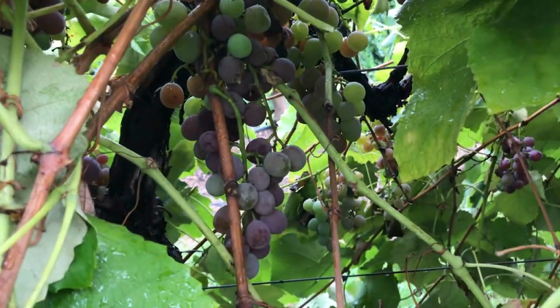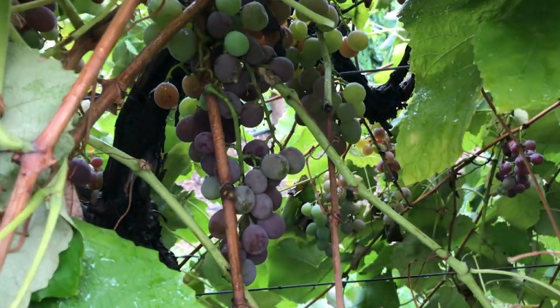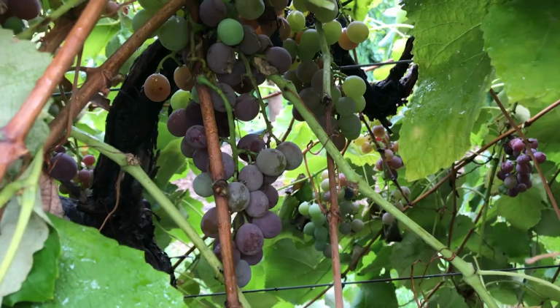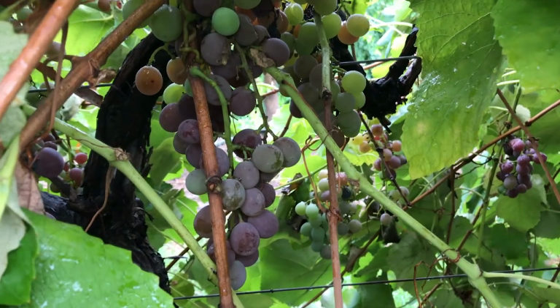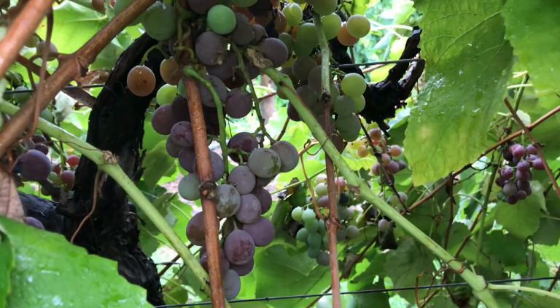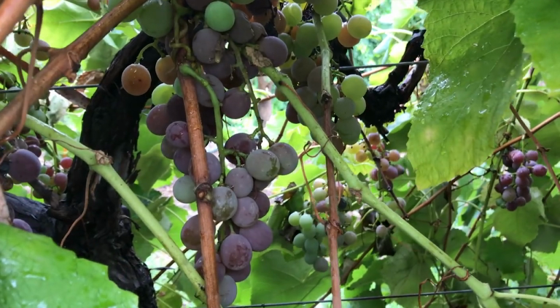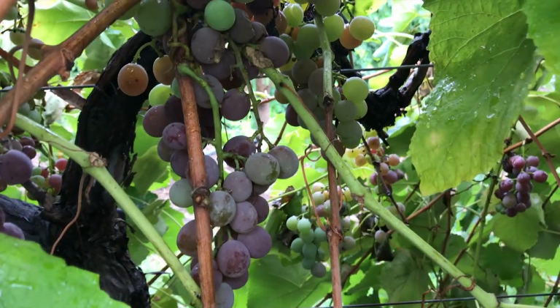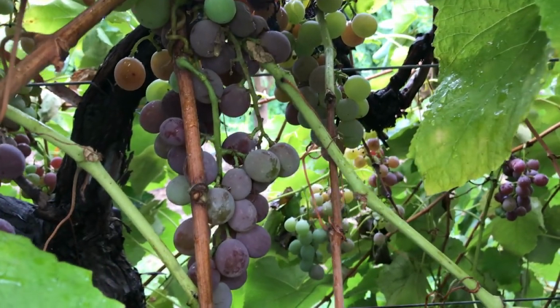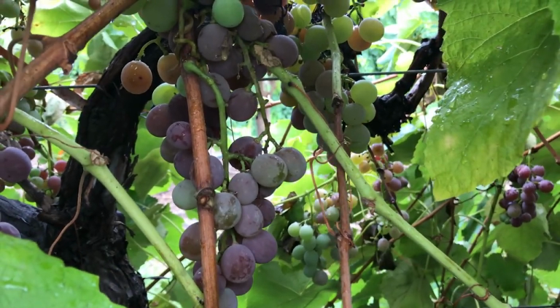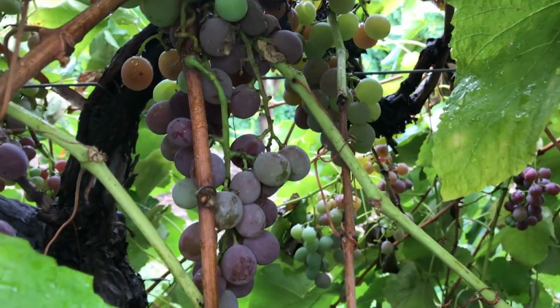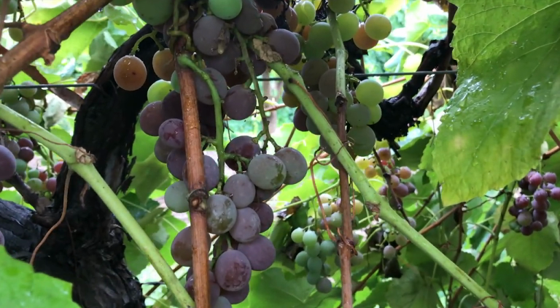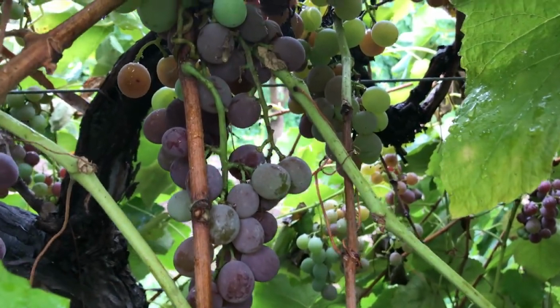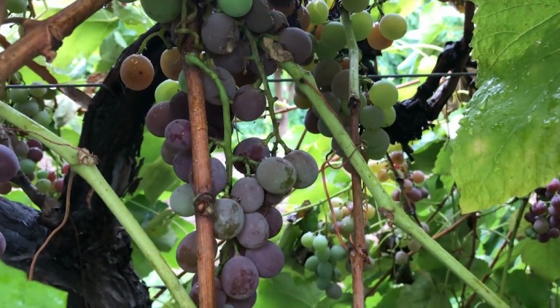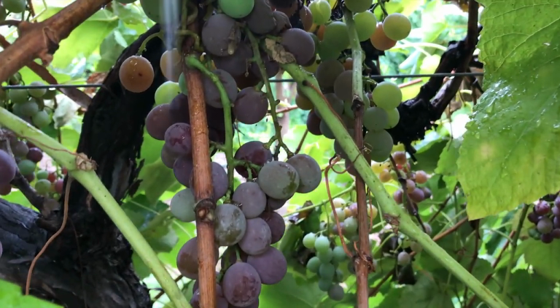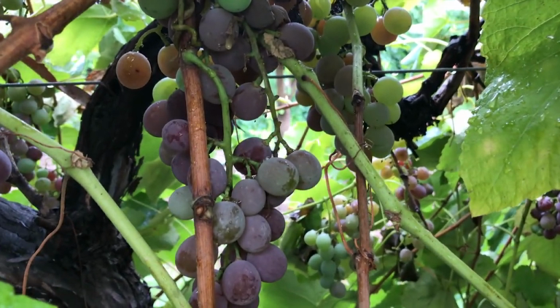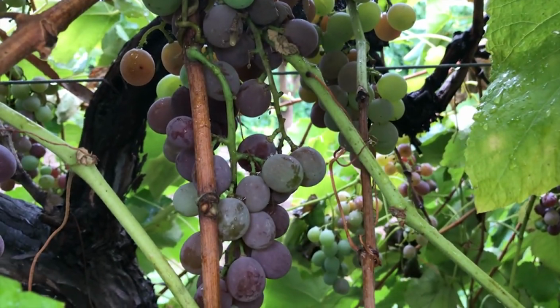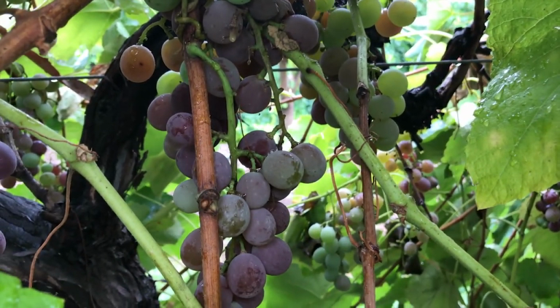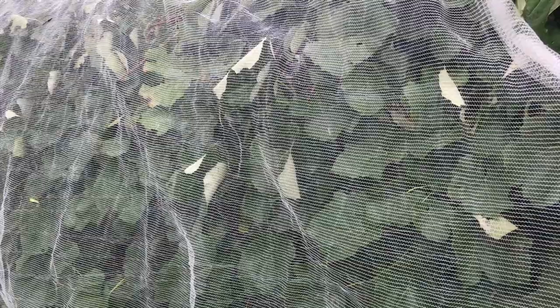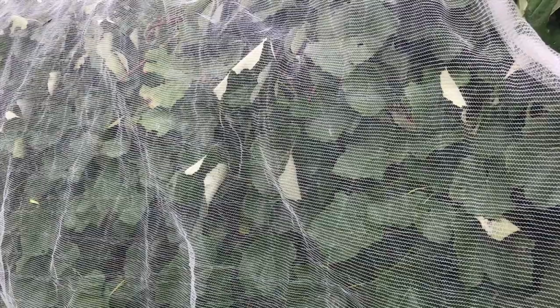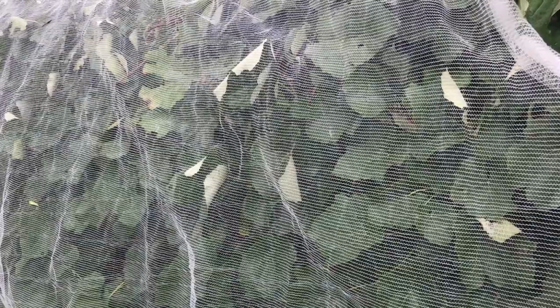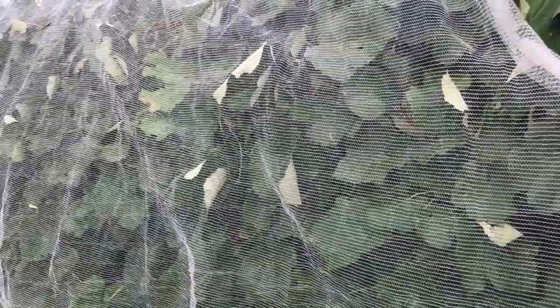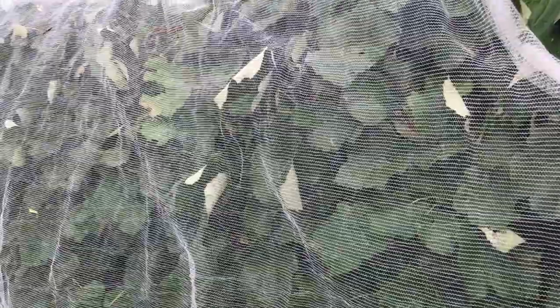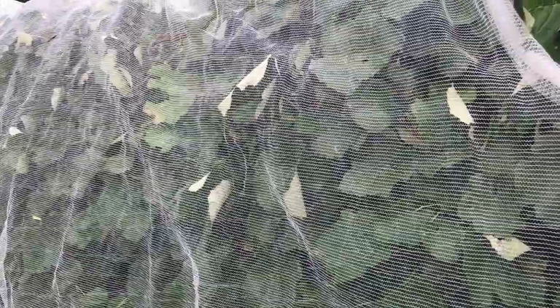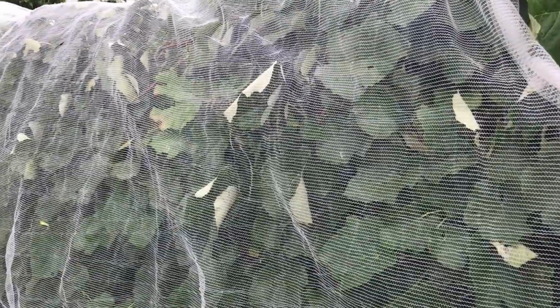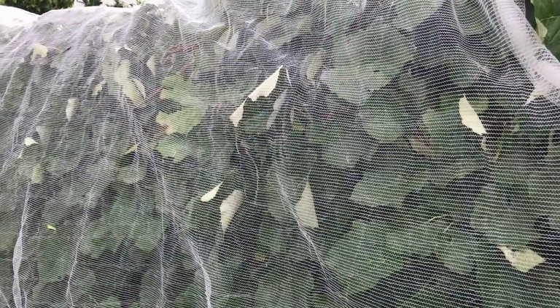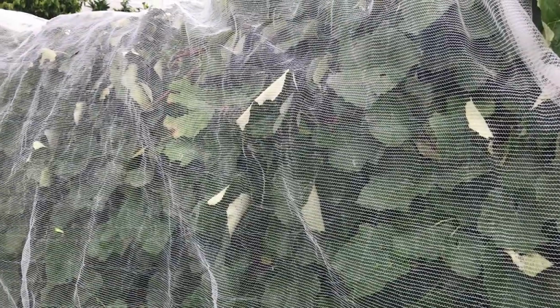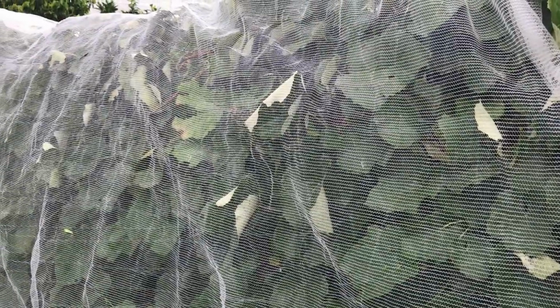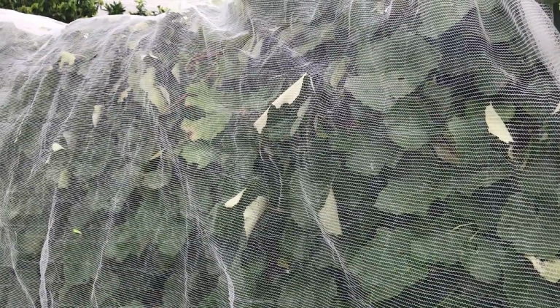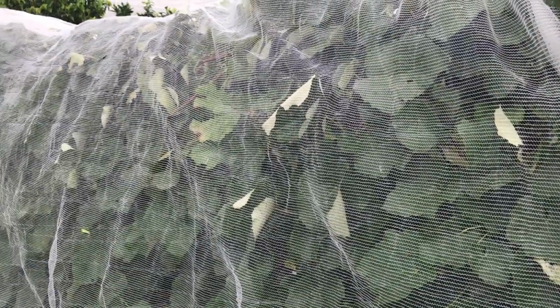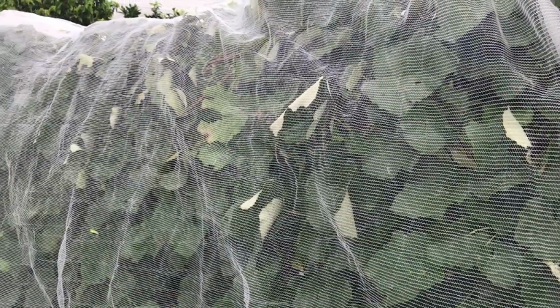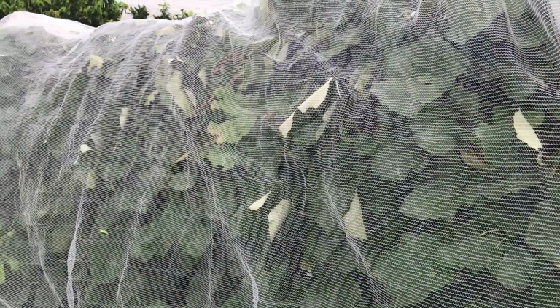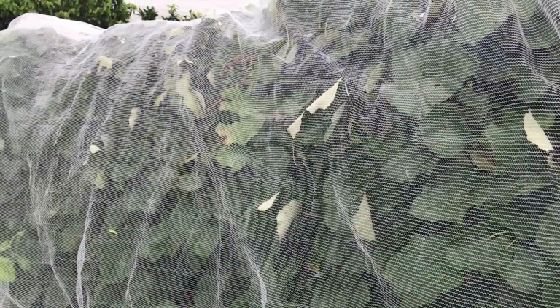If you want to get a massive crop like this, all you need to do is throw a net over it, protect it from the birds, and you're going to be picking these beautiful fruit through the summer.